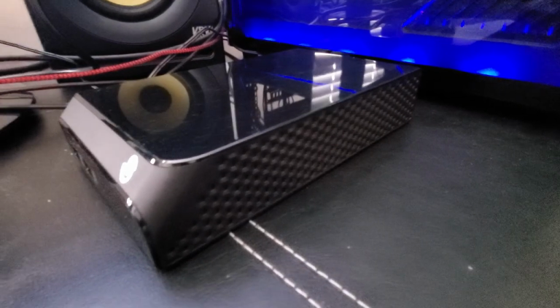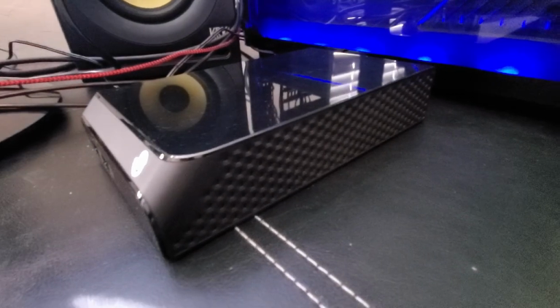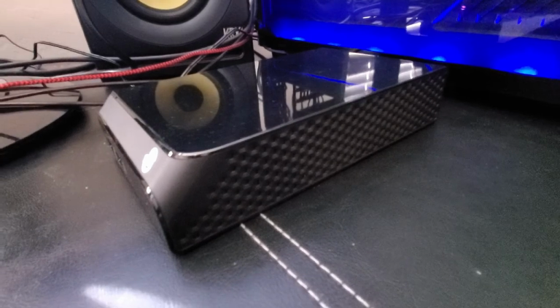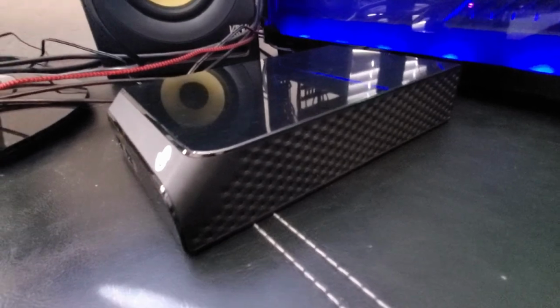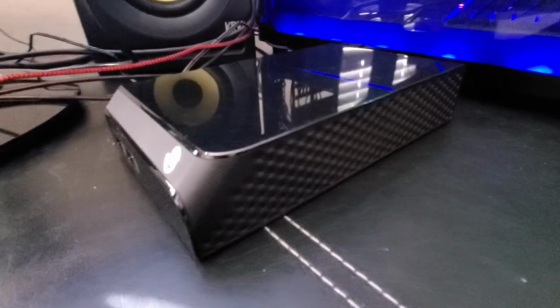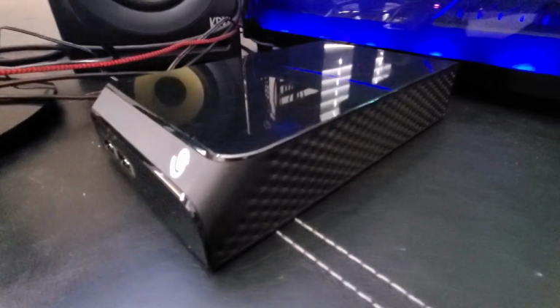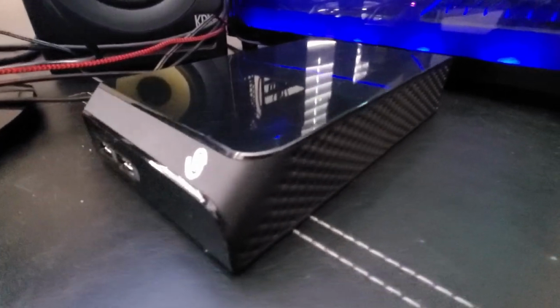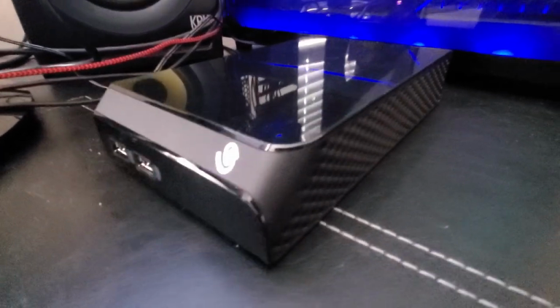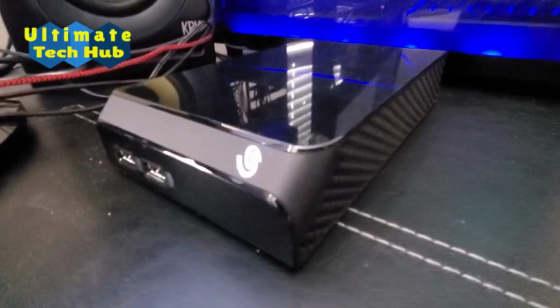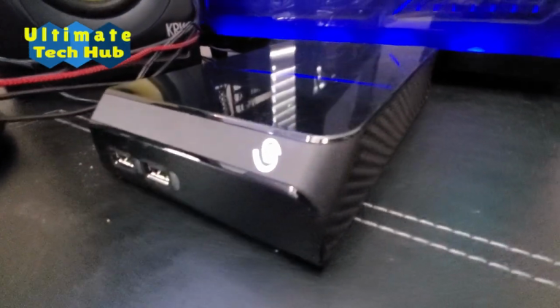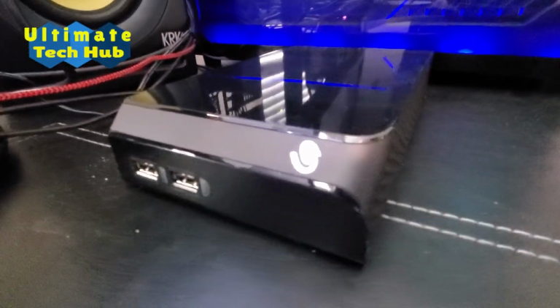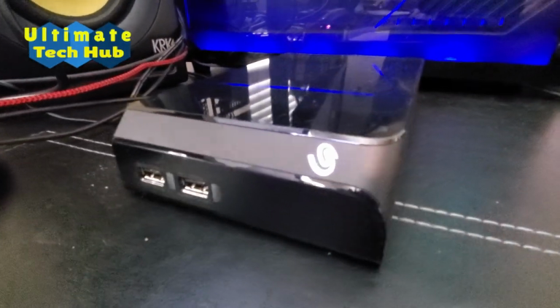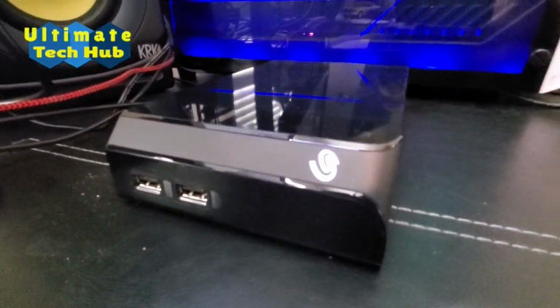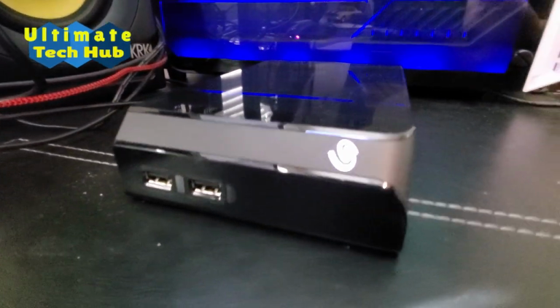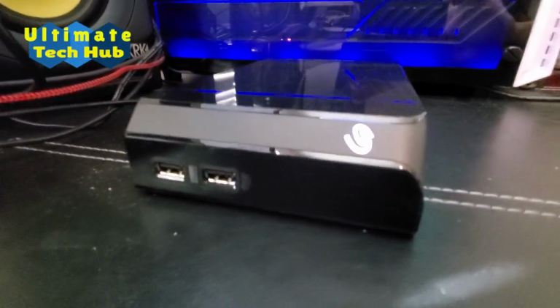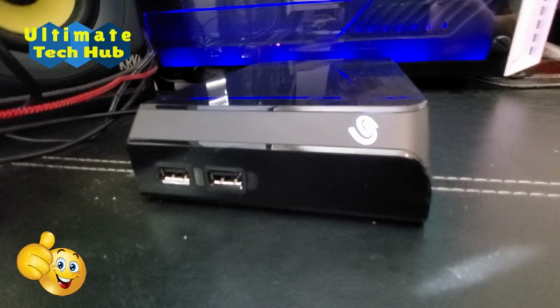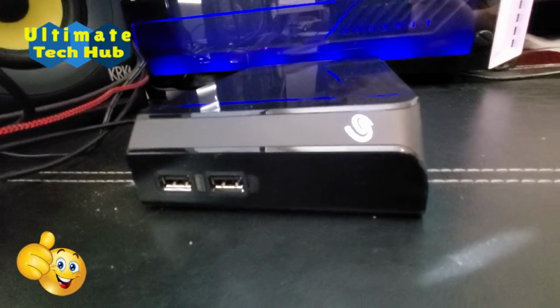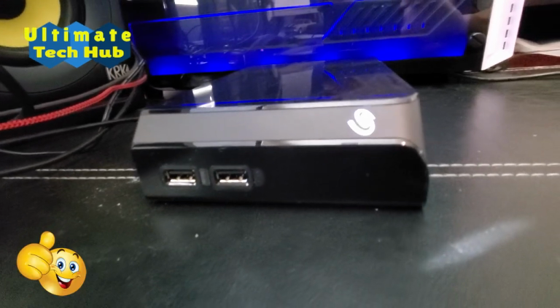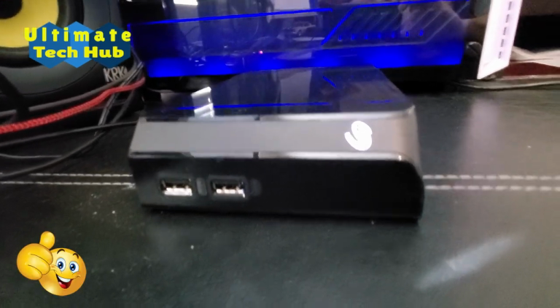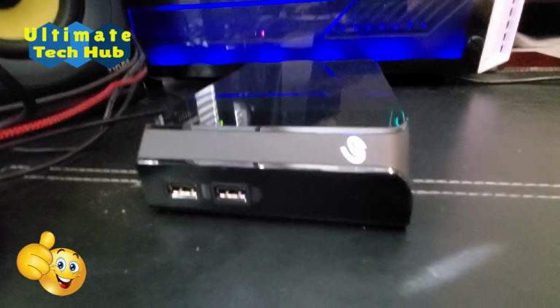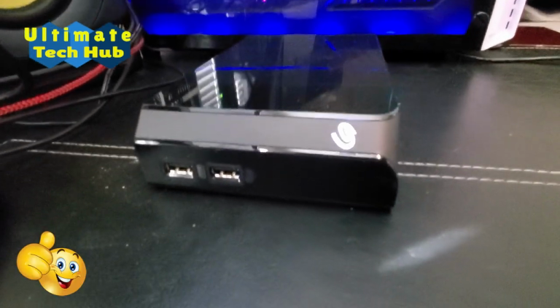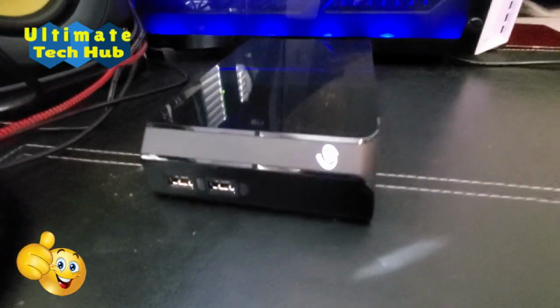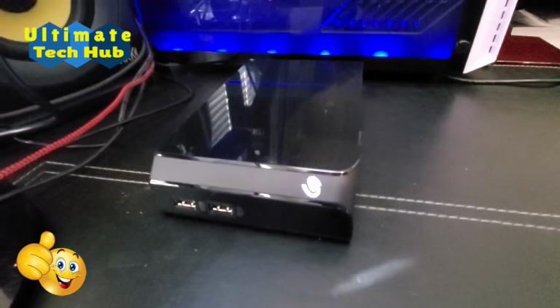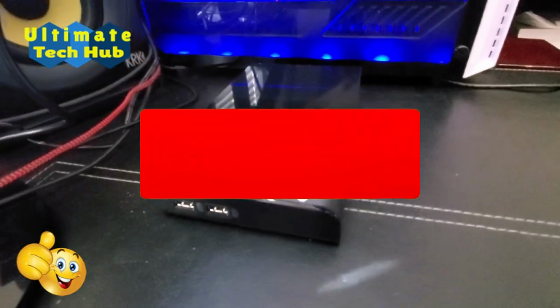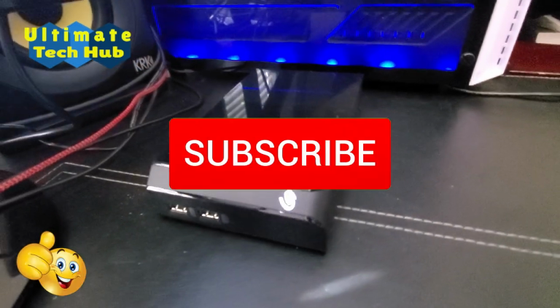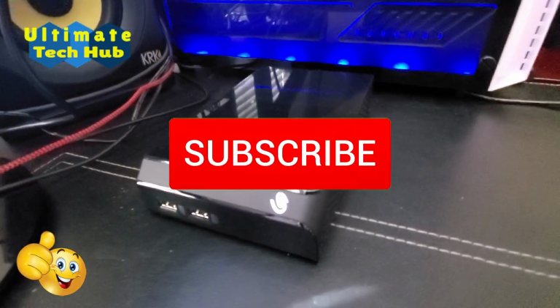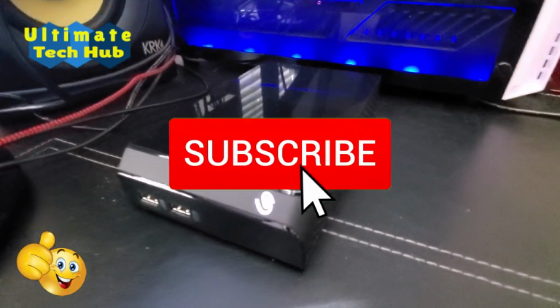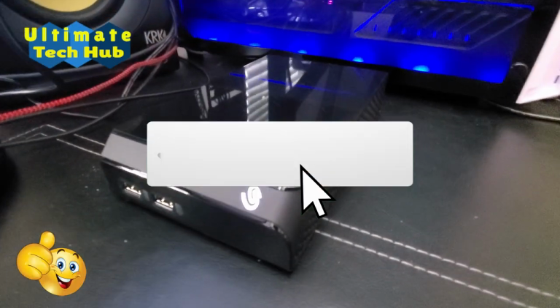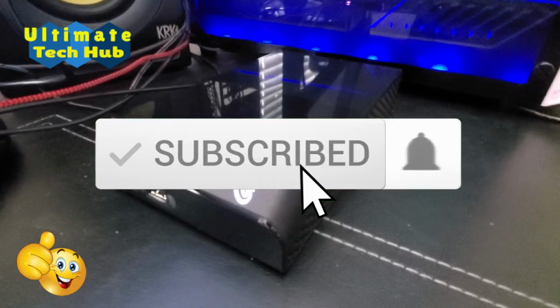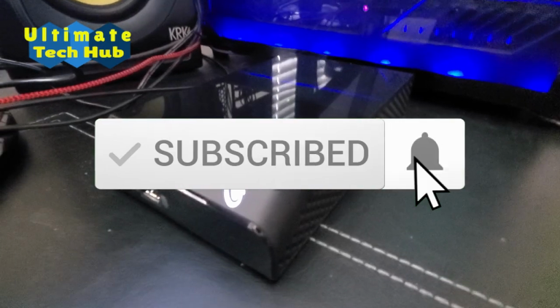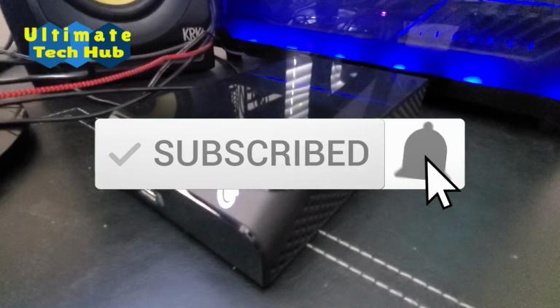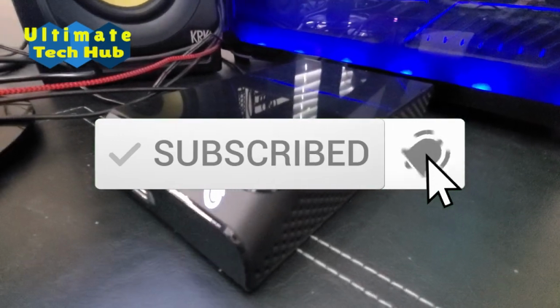I want to thank you guys for watching and for being a part of the Ultimate Tech Hub. If you like this video, give a thumbs up and share it. If you love it, hit subscribe — it's free. Thanks again for watching.